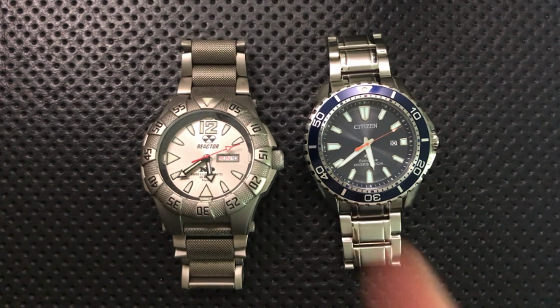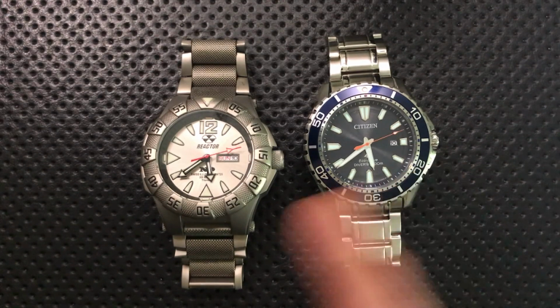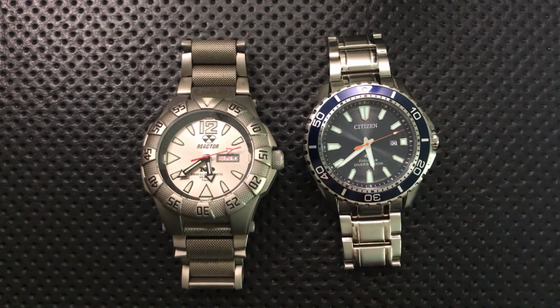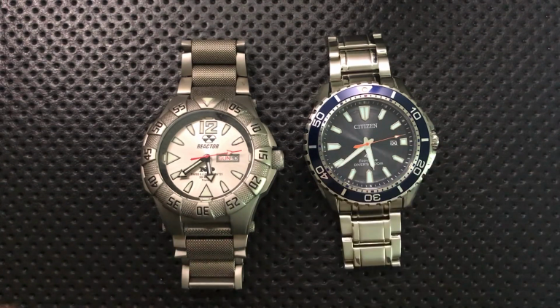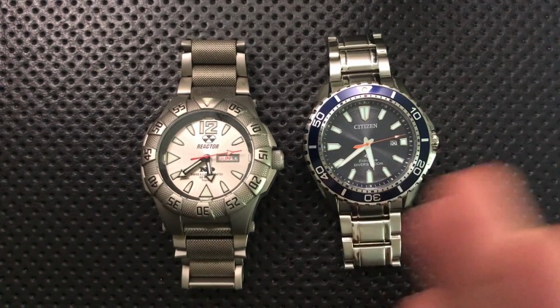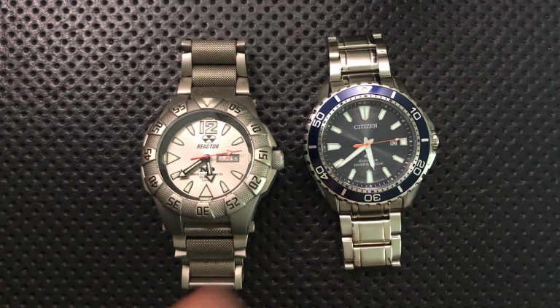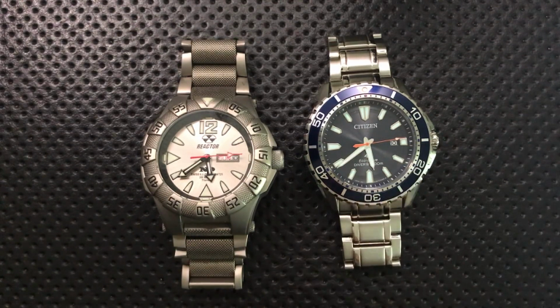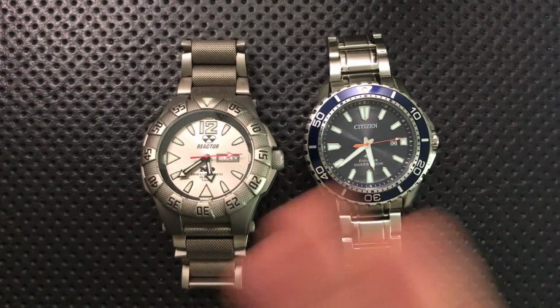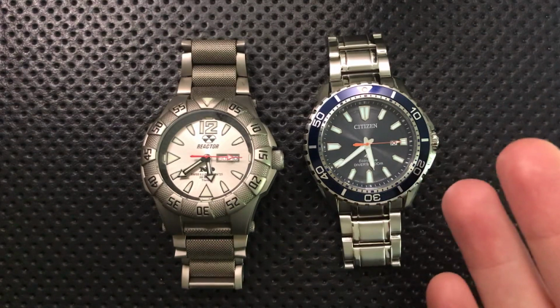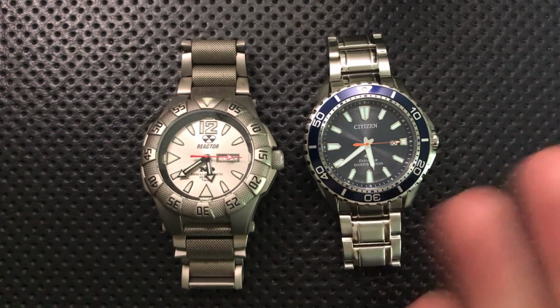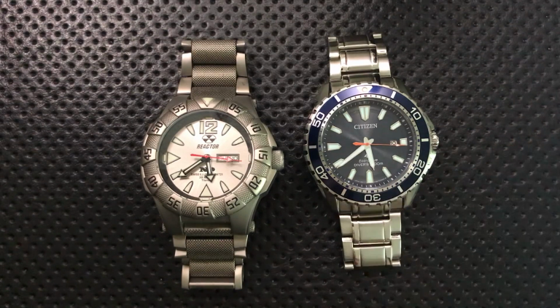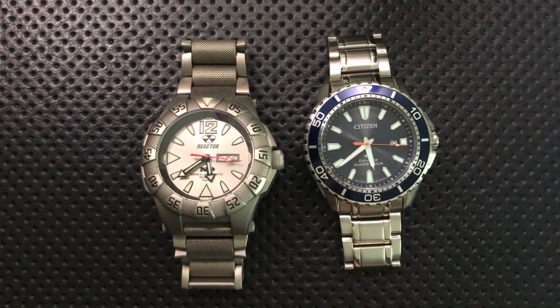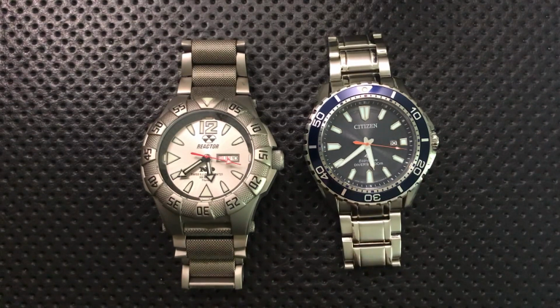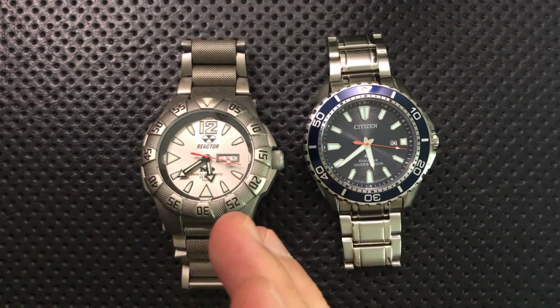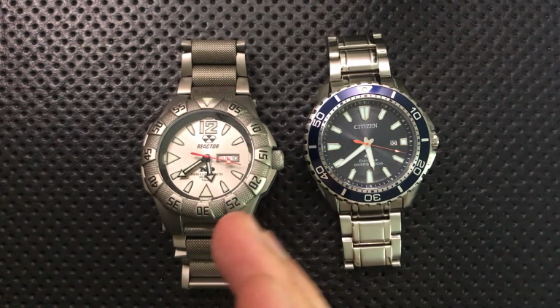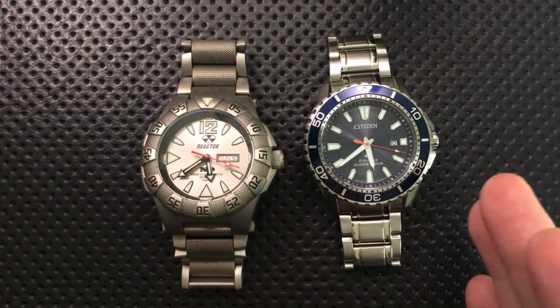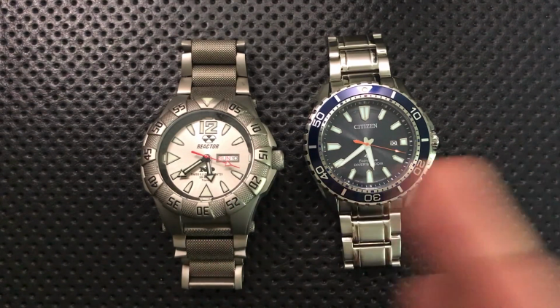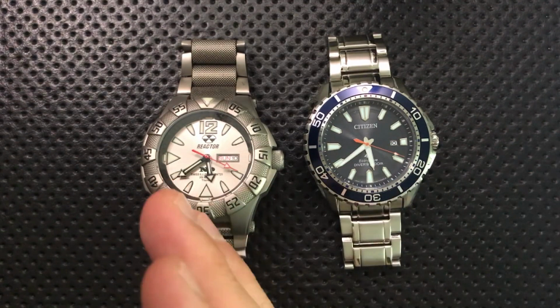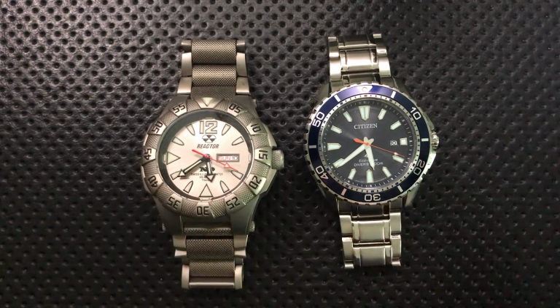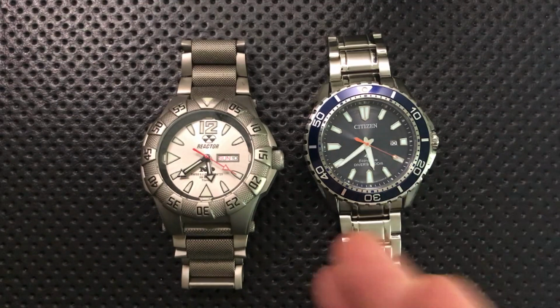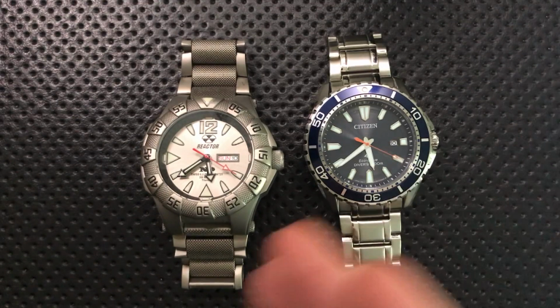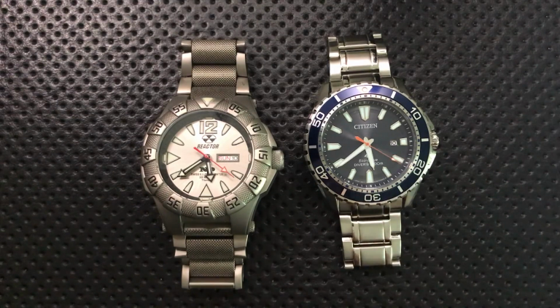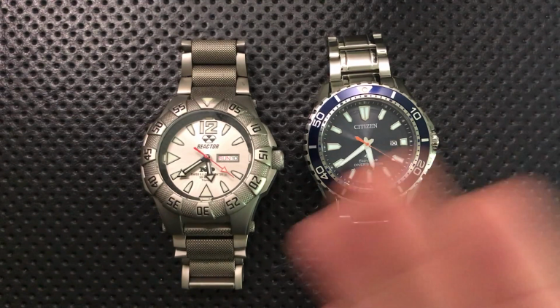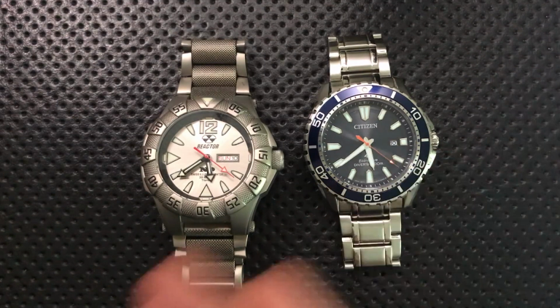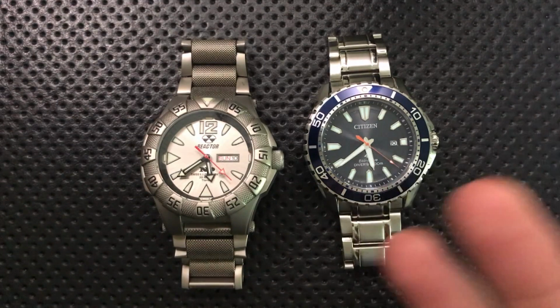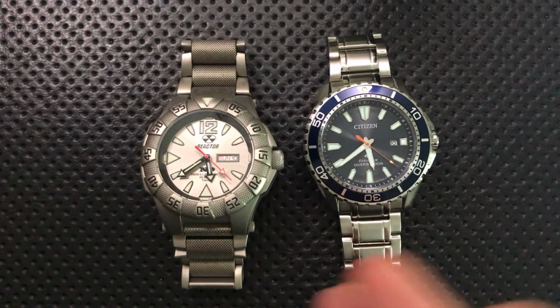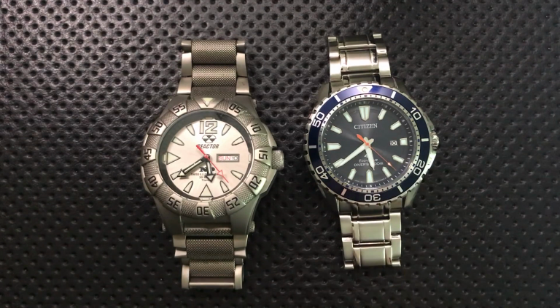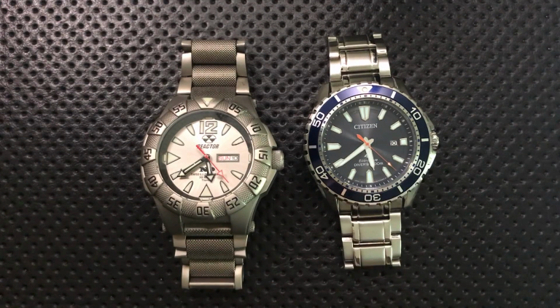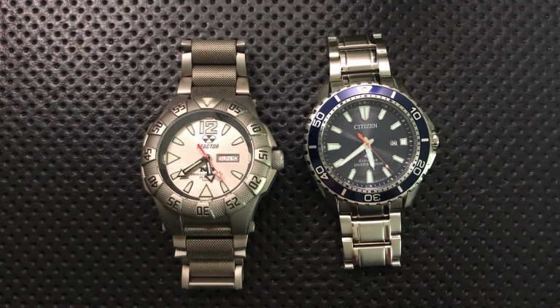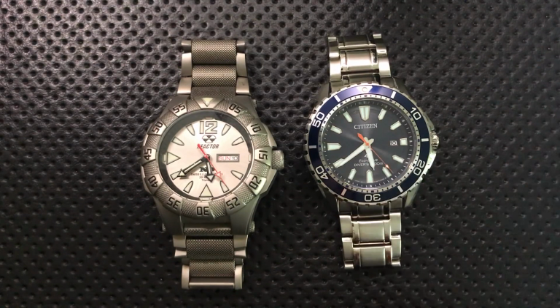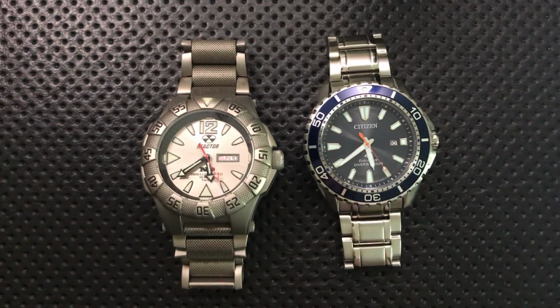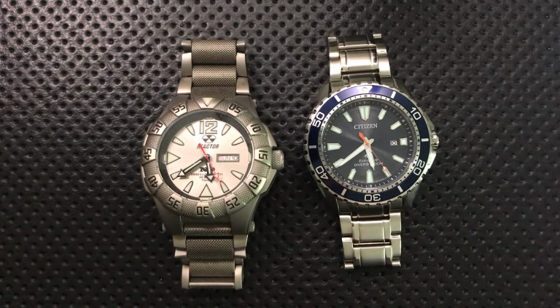Lume on a watch is the basic understanding that you want to be able to read the time during the day or the night. Not every watch includes lume, but I tend to like watches that include lume, and there have been many ways throughout history to do this.